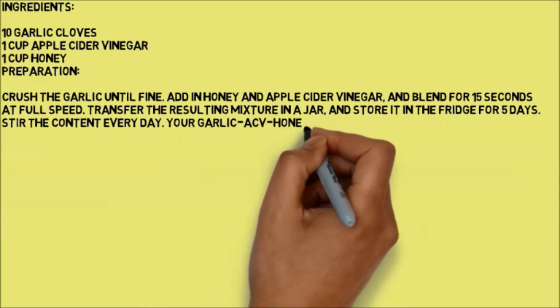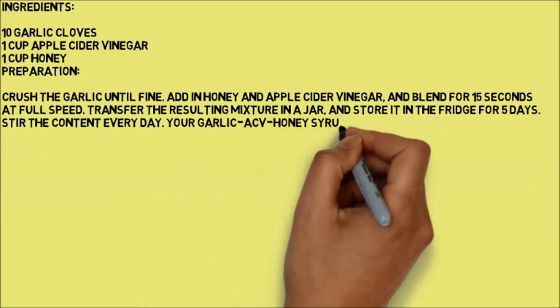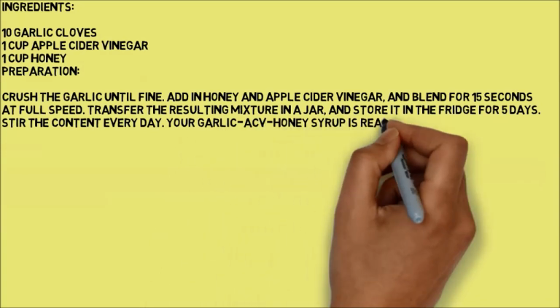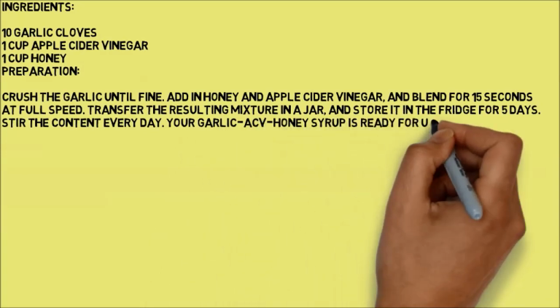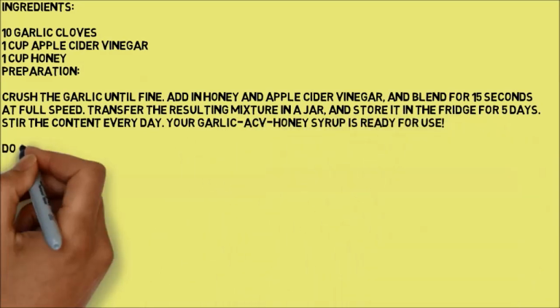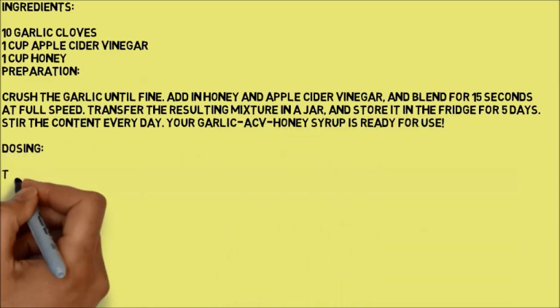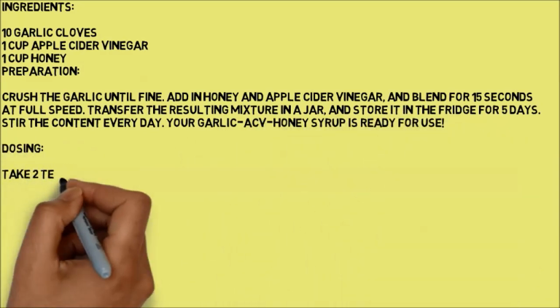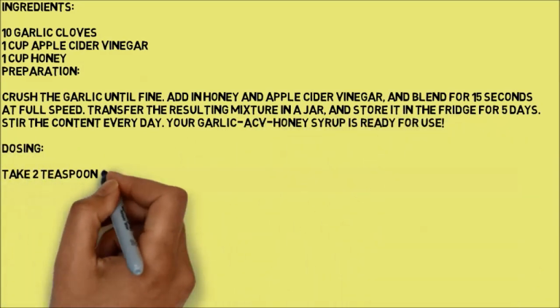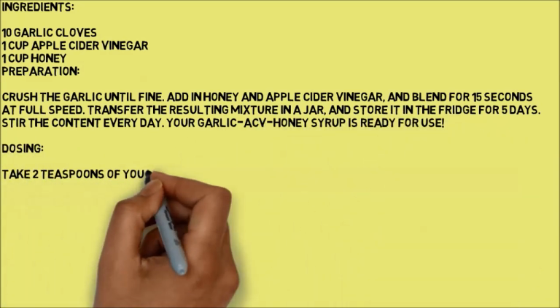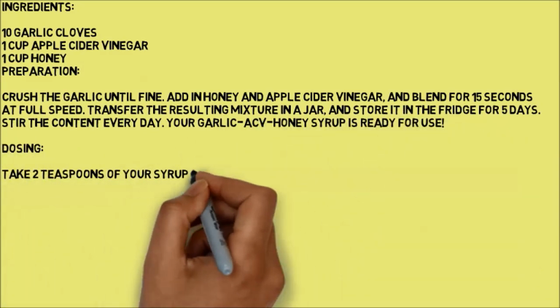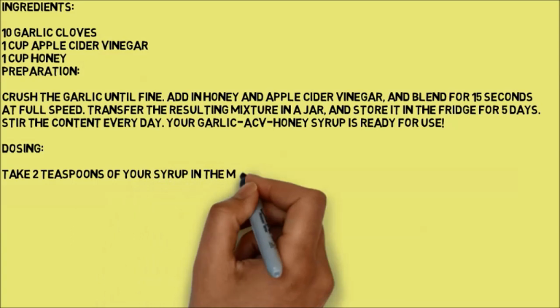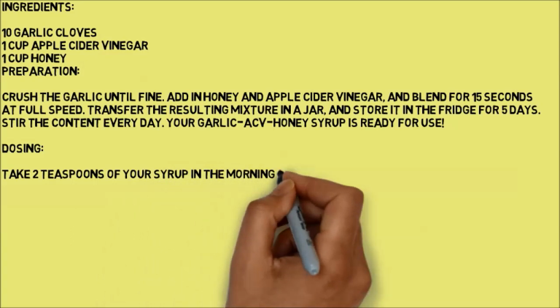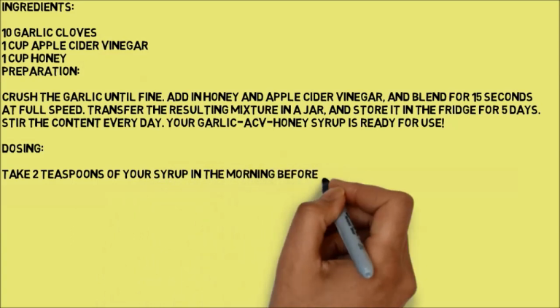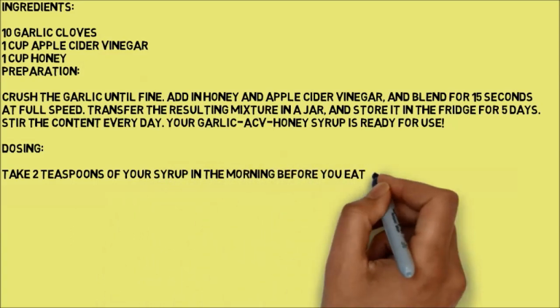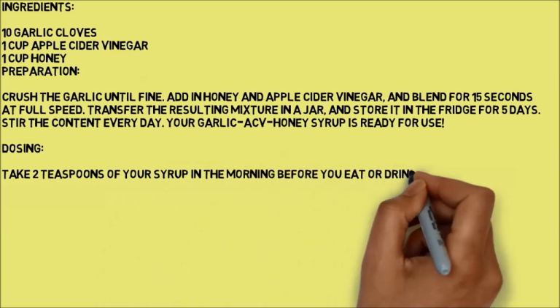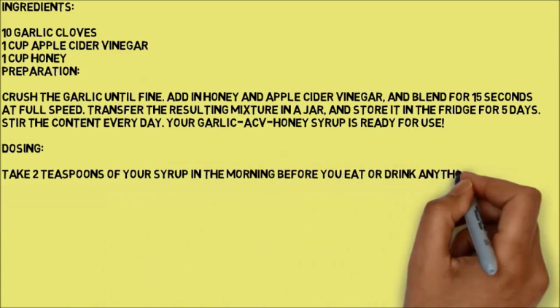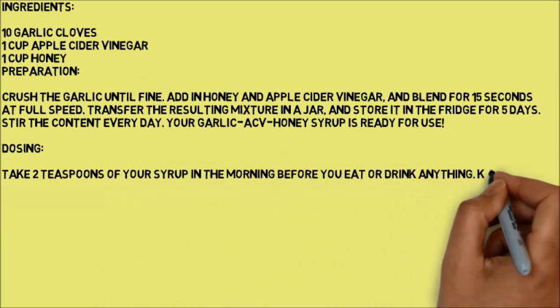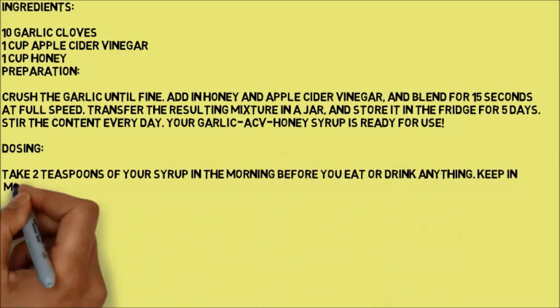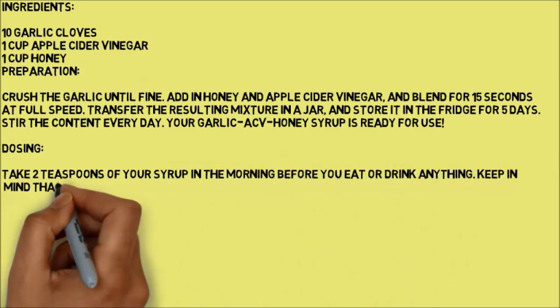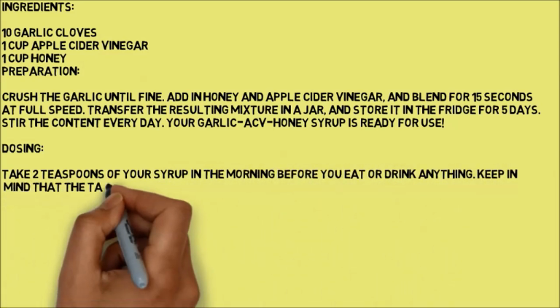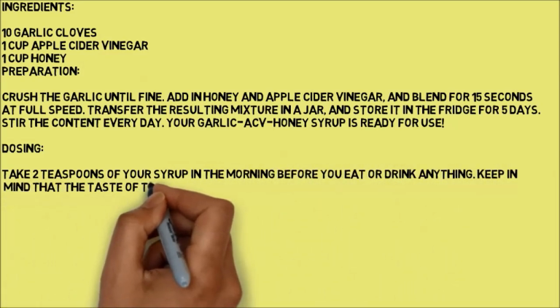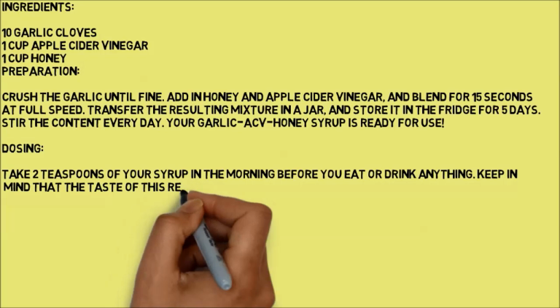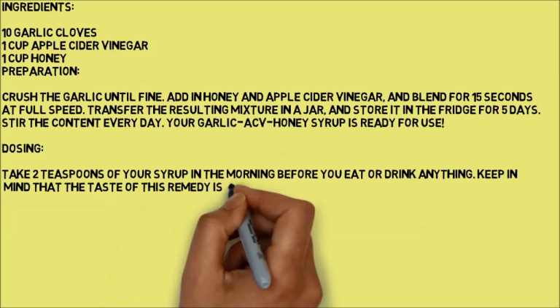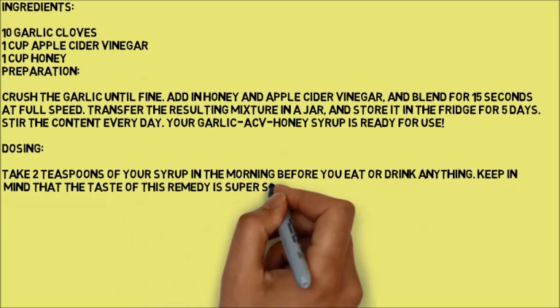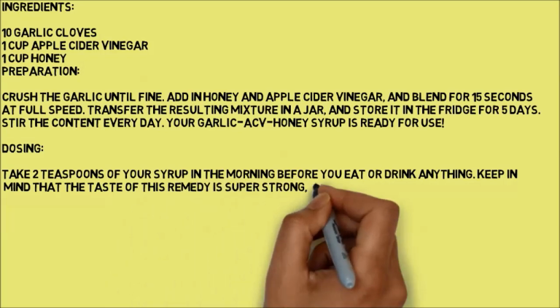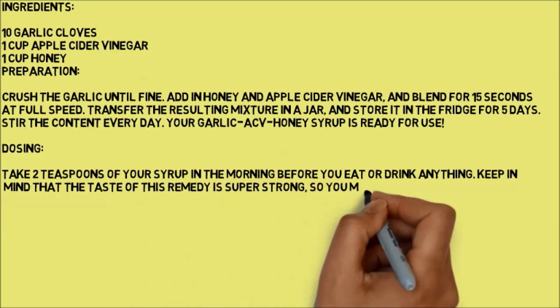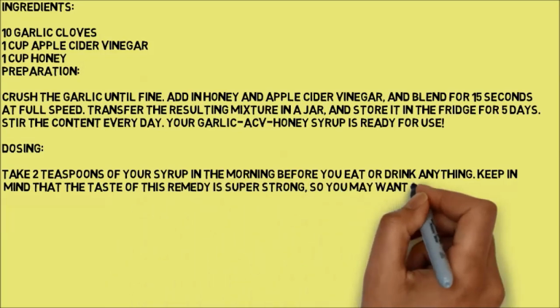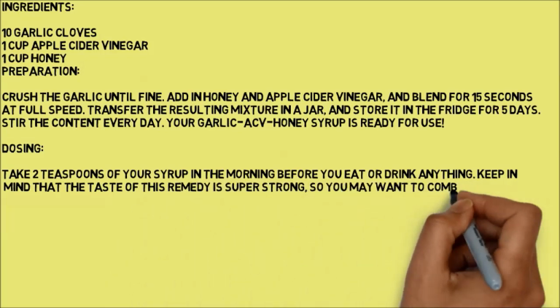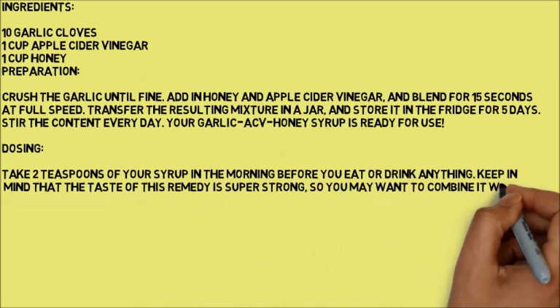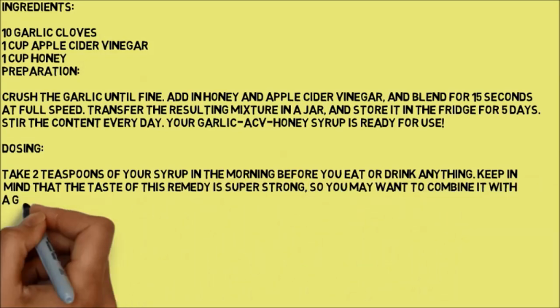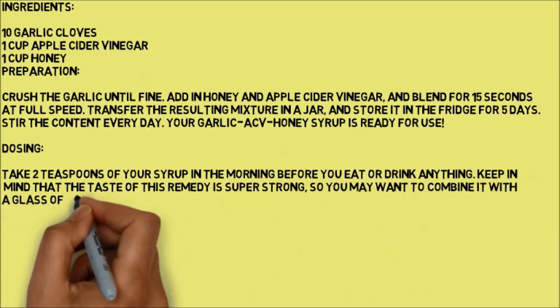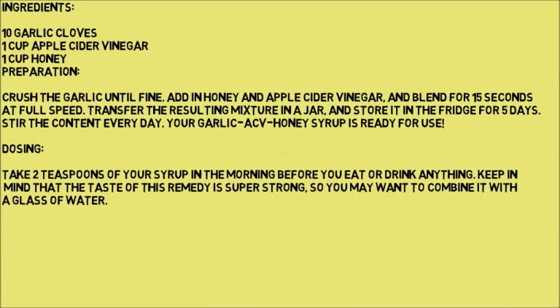Your garlic apple cider vinegar honey syrup is ready for use. Dosing: Take 2 teaspoons of your syrup in the morning before you eat or drink anything. Keep in mind that the taste of this remedy is super strong, so you may want to combine it with a glass of water.